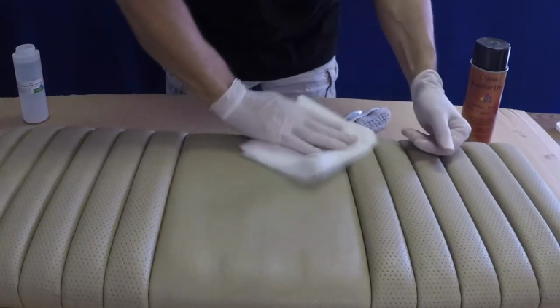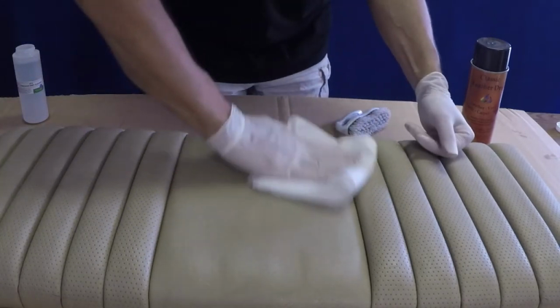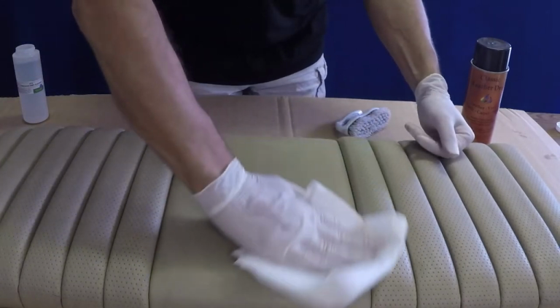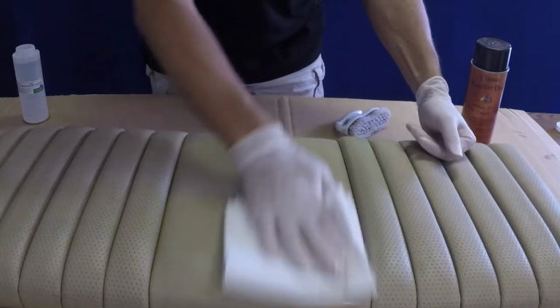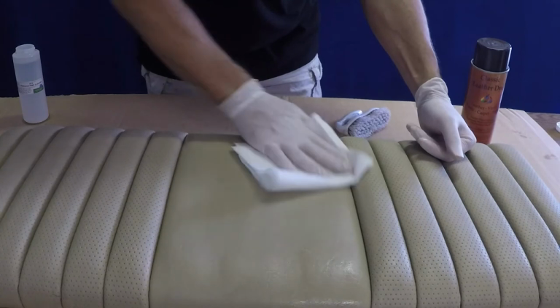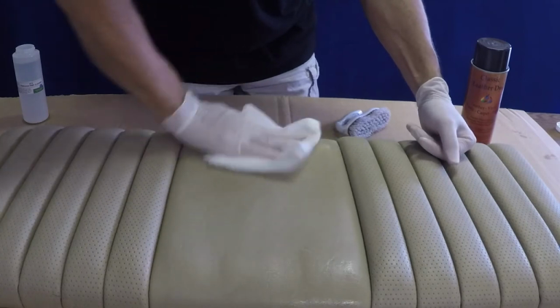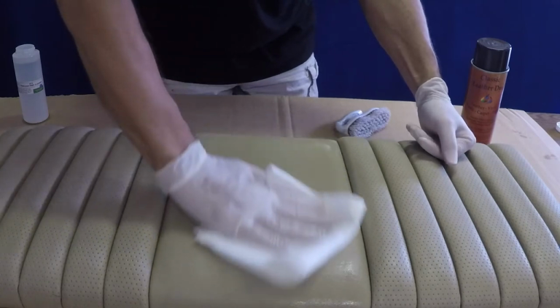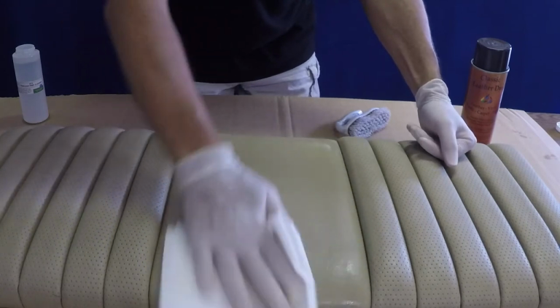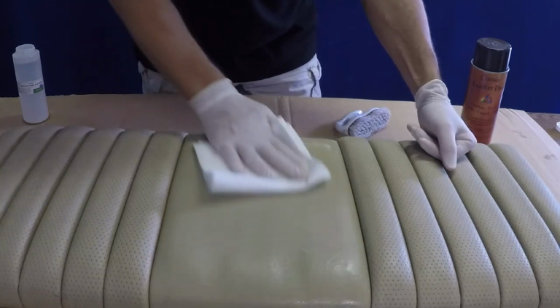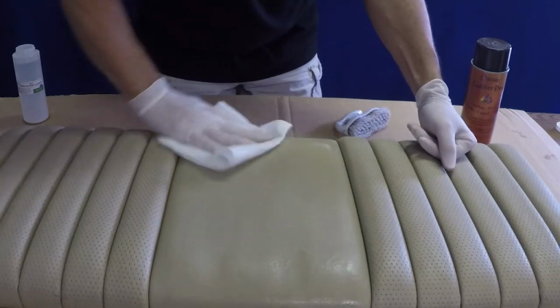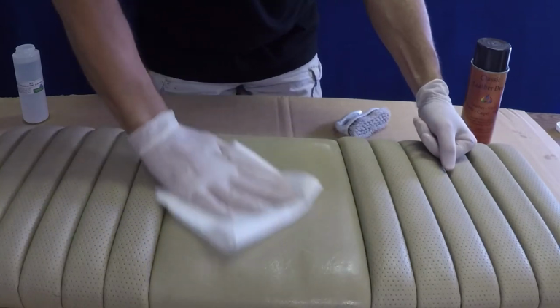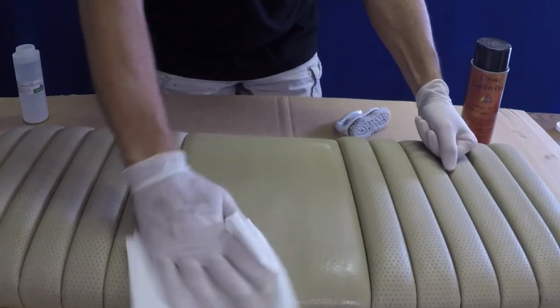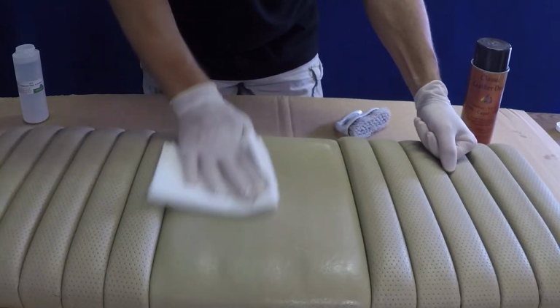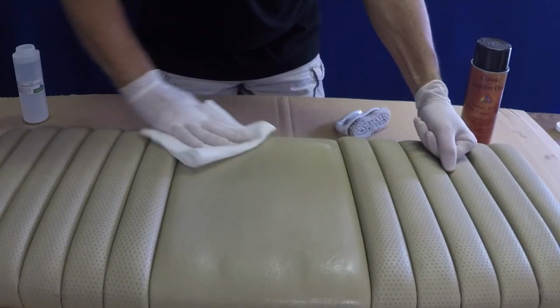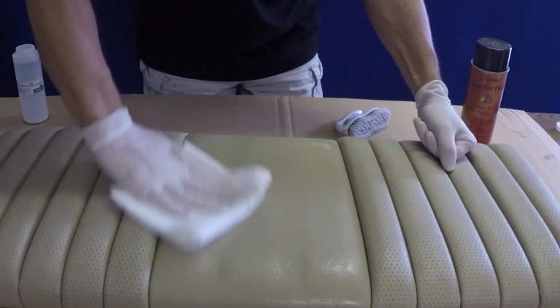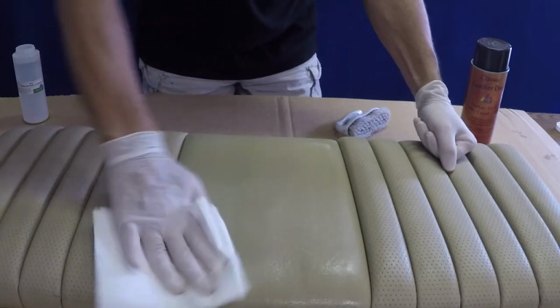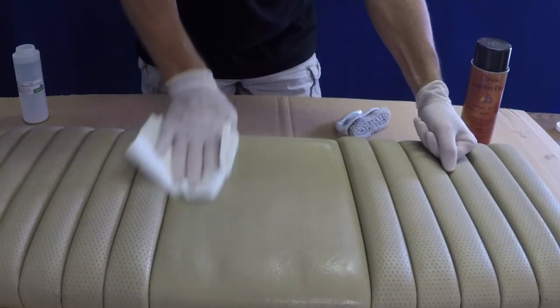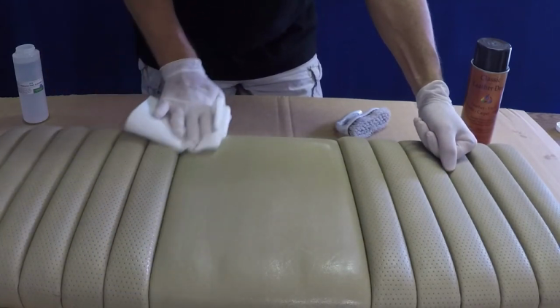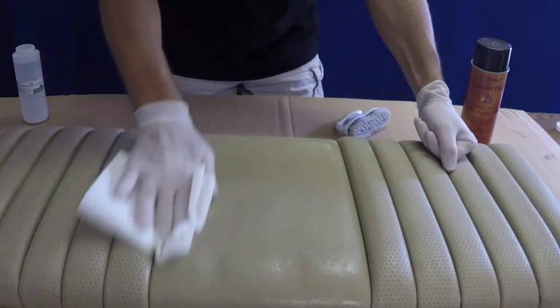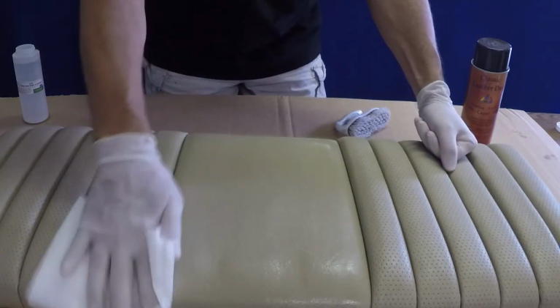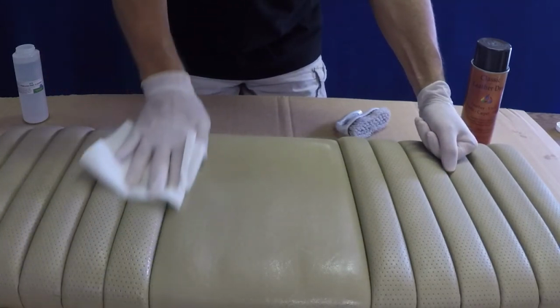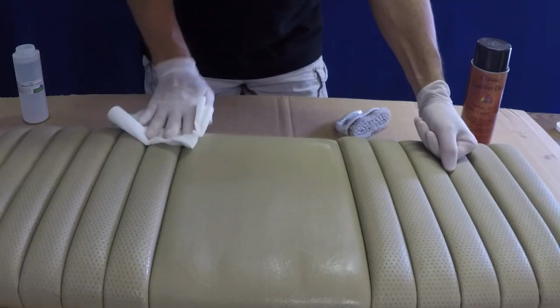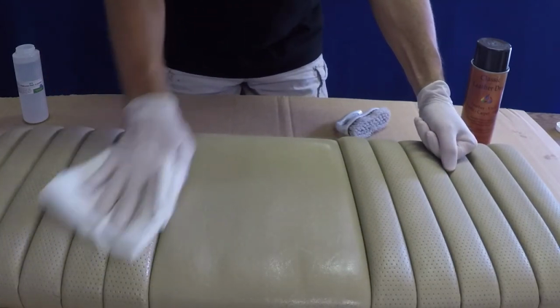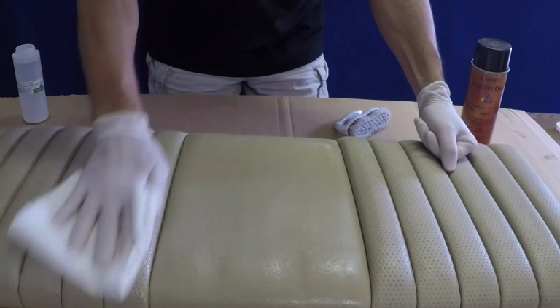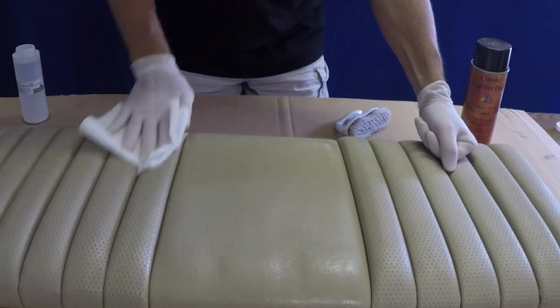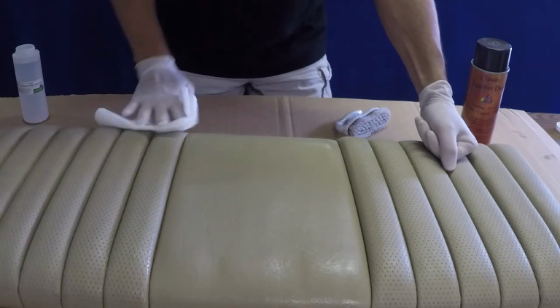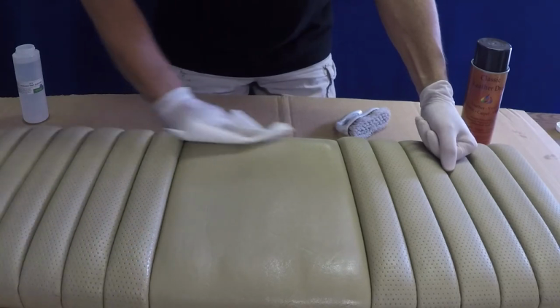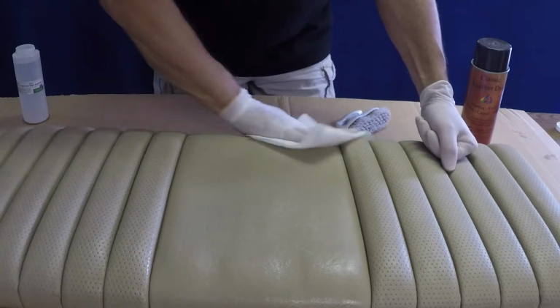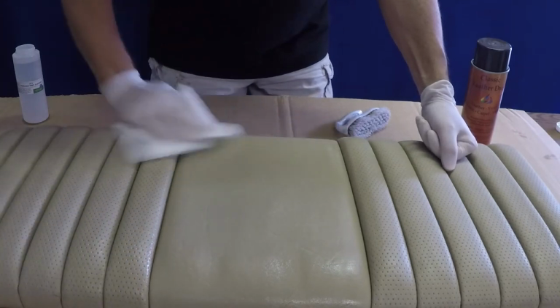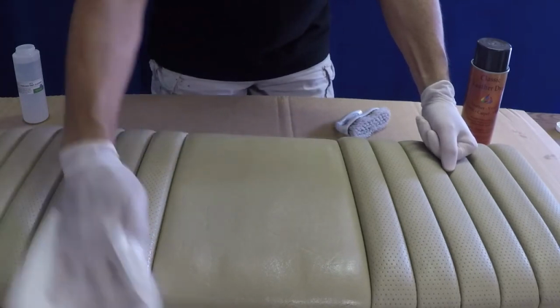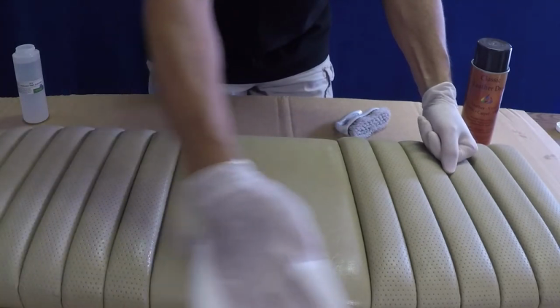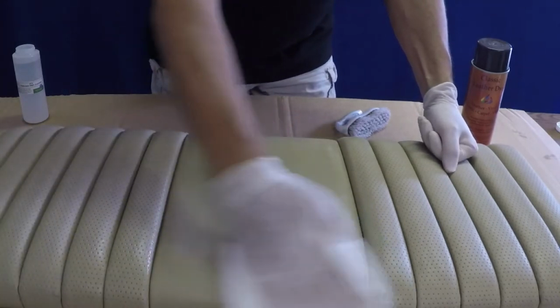Apply one final application of Tri-Clean over the entire area. This will remove any contaminants that were brought to the surface while scrubbing or sanding.